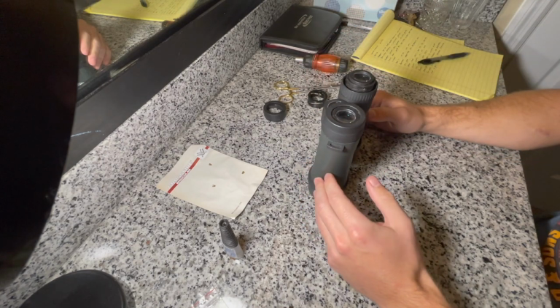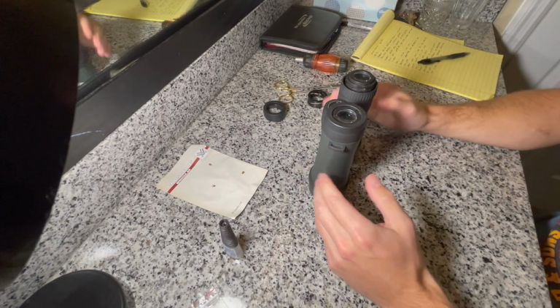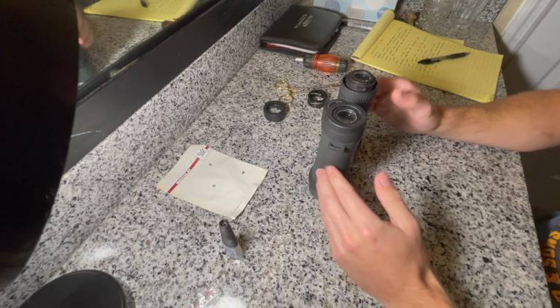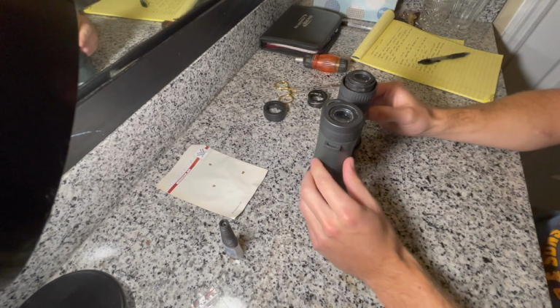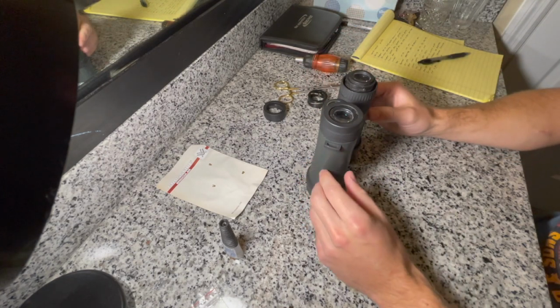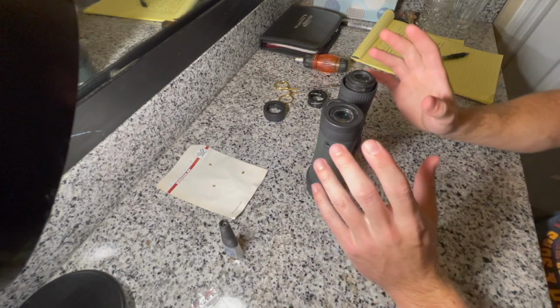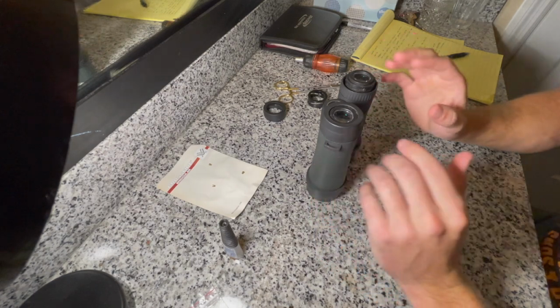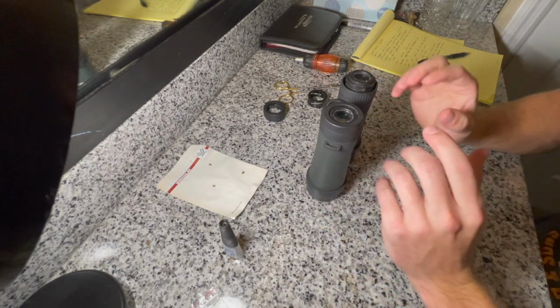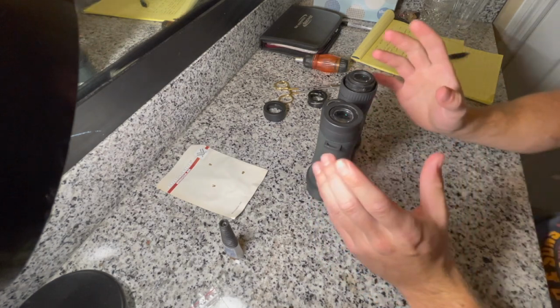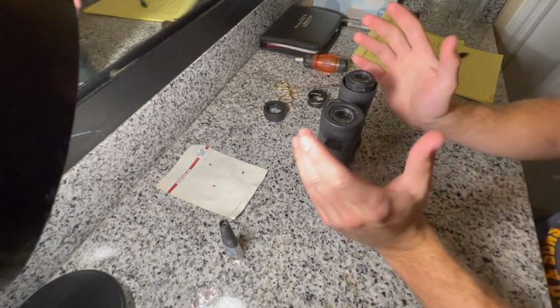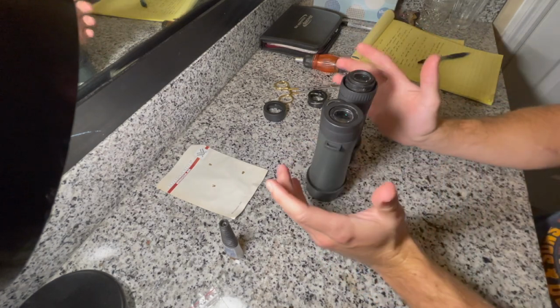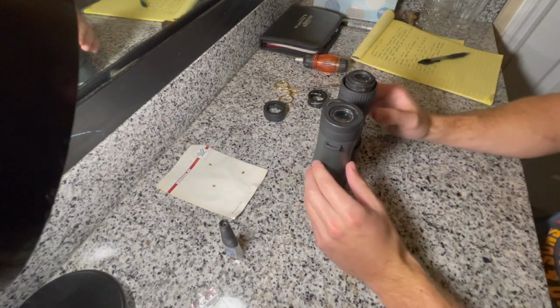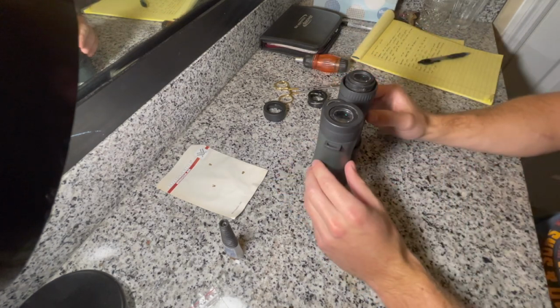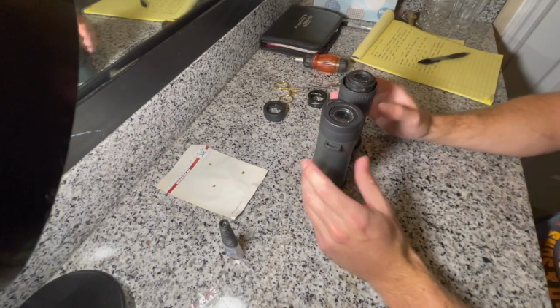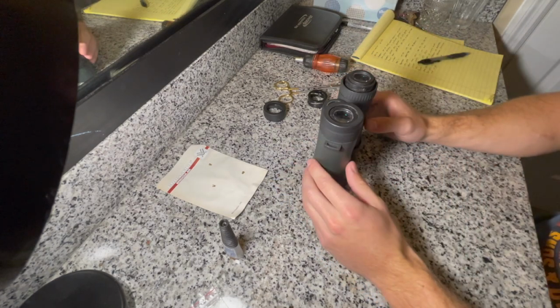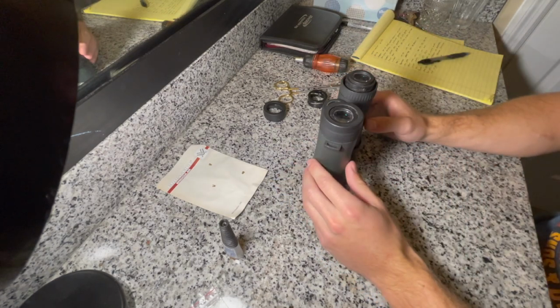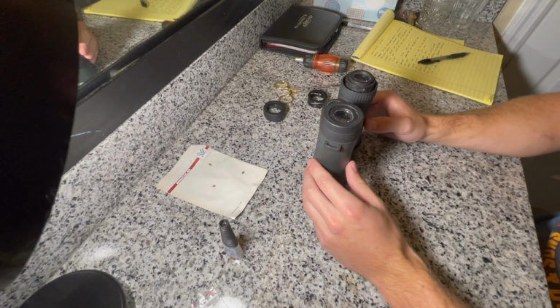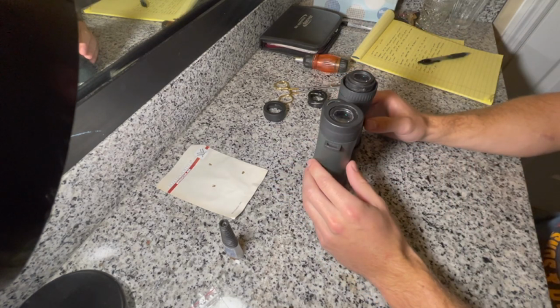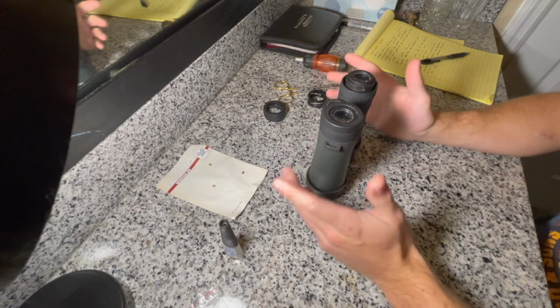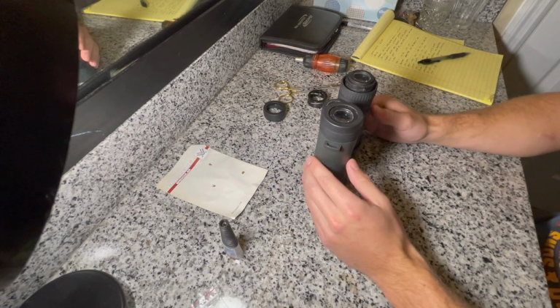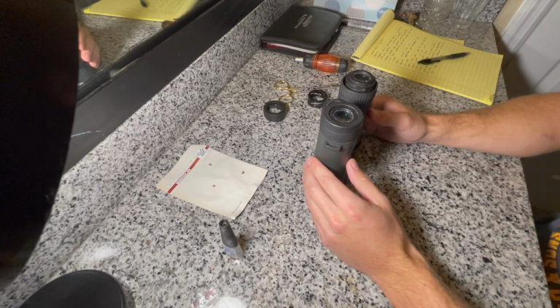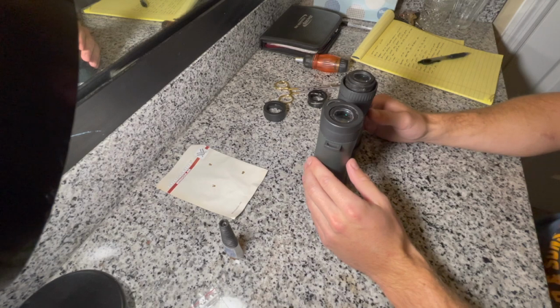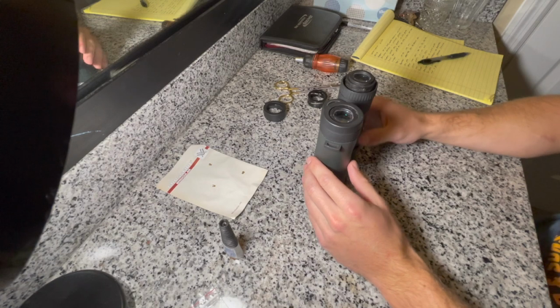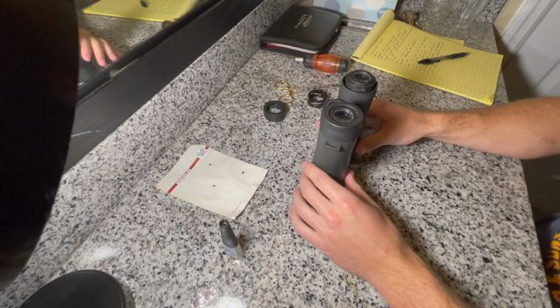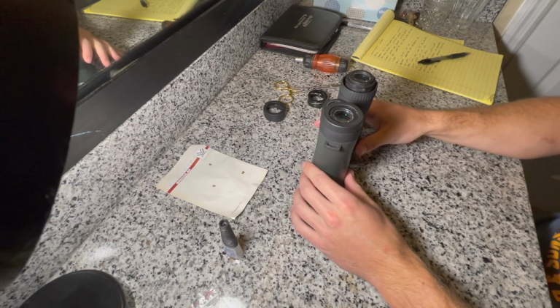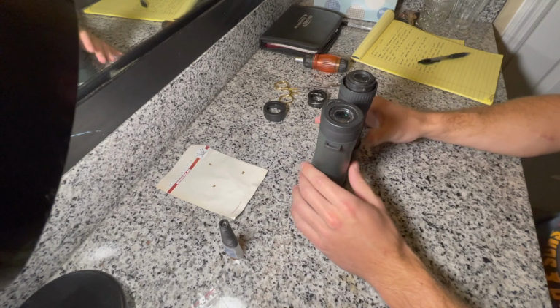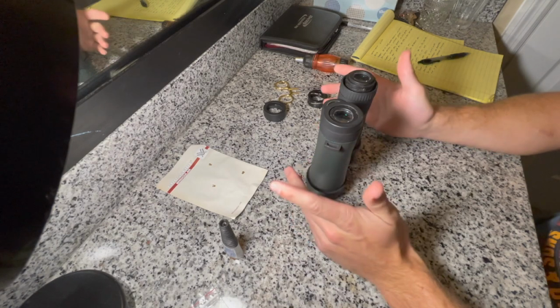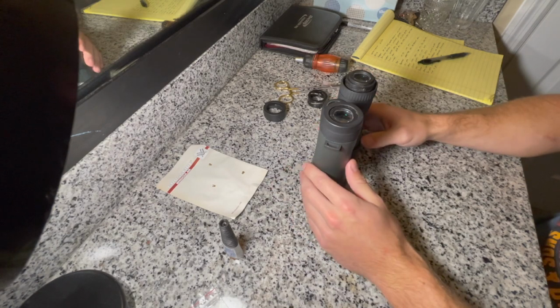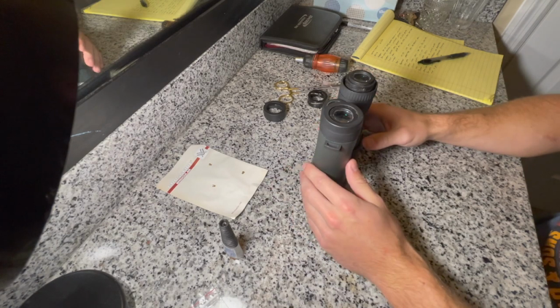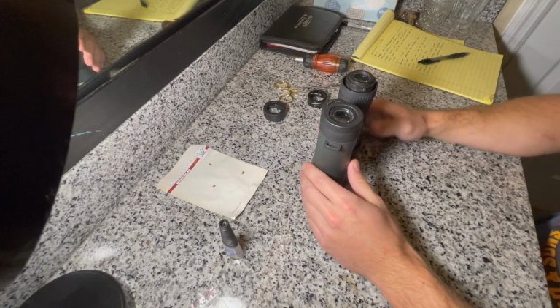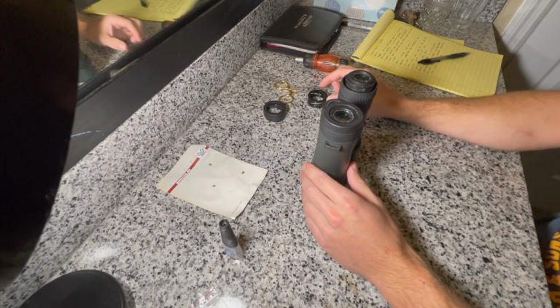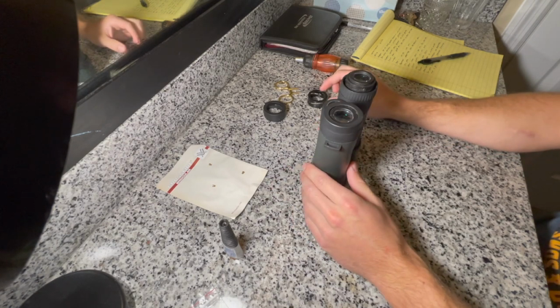As far as I can tell, the actual optics component isn't damaged in the binoculars. If it was, I would send it back to Vortex for repair. But I think this would be a relatively easy fix.